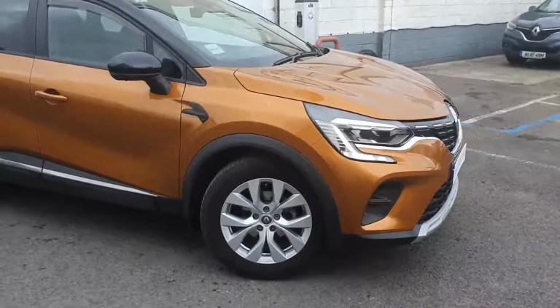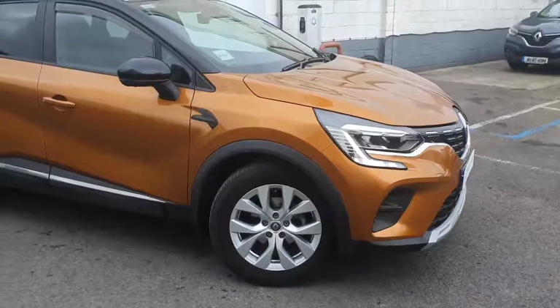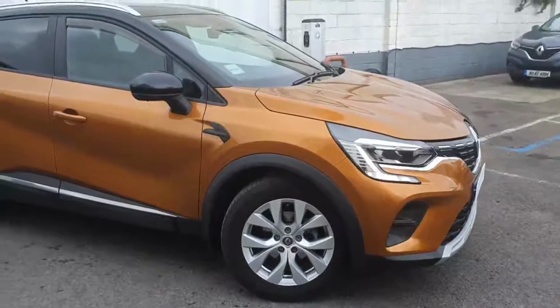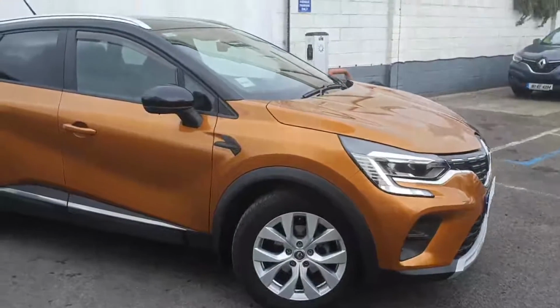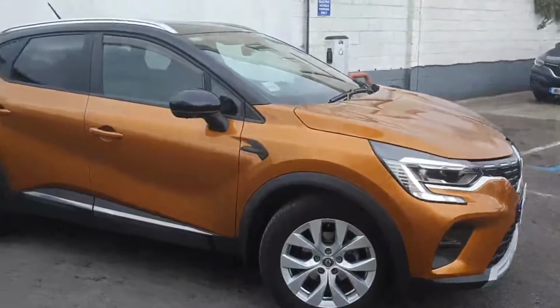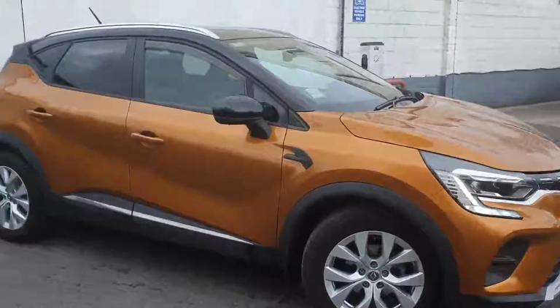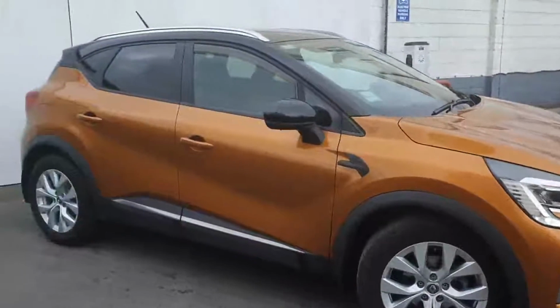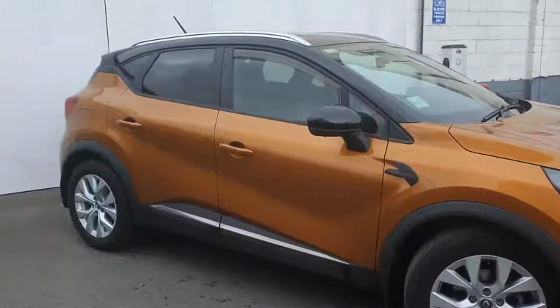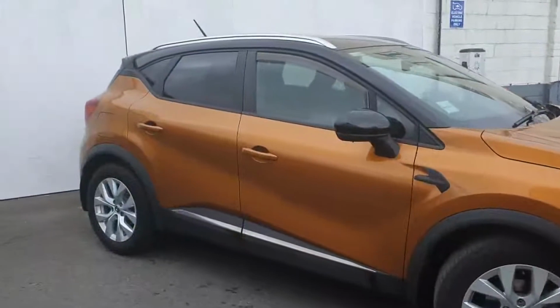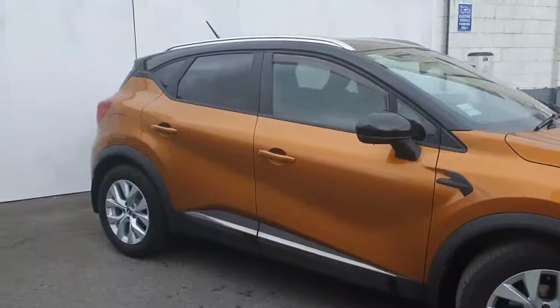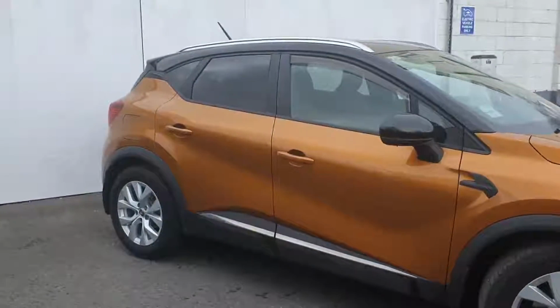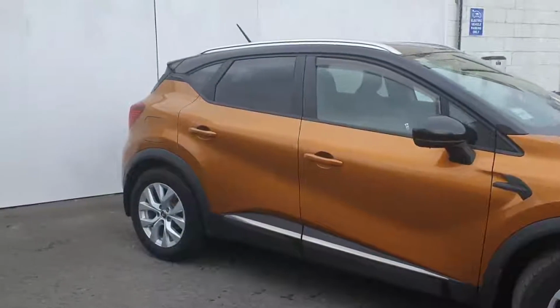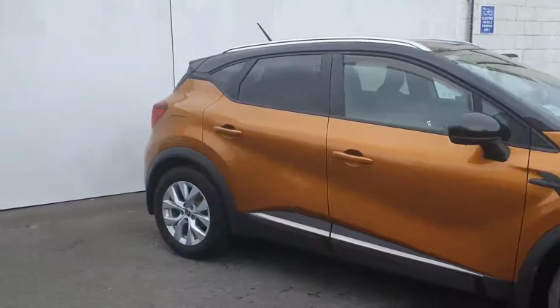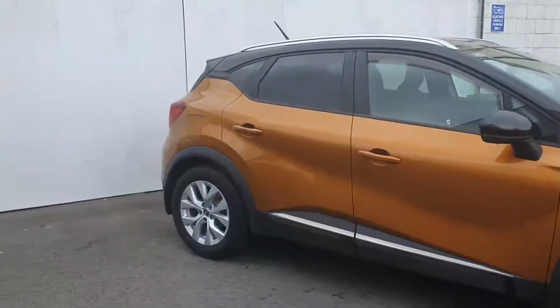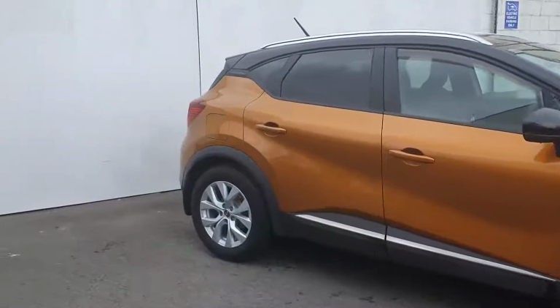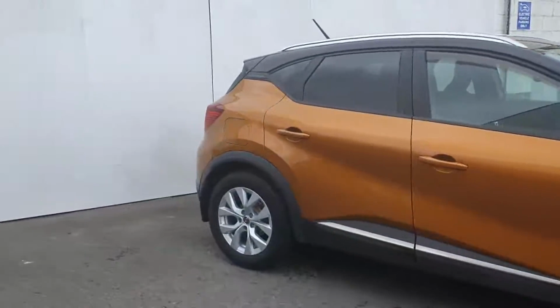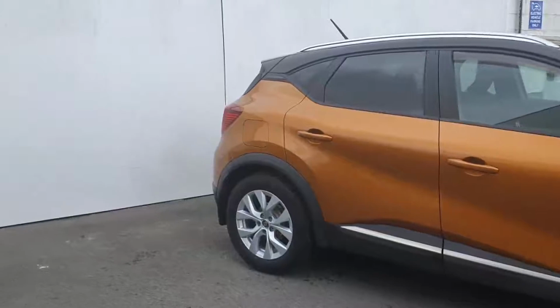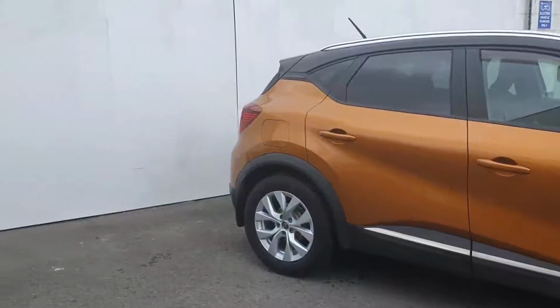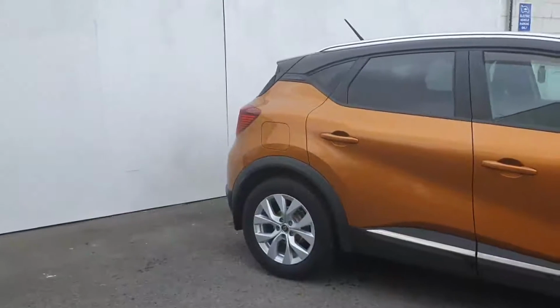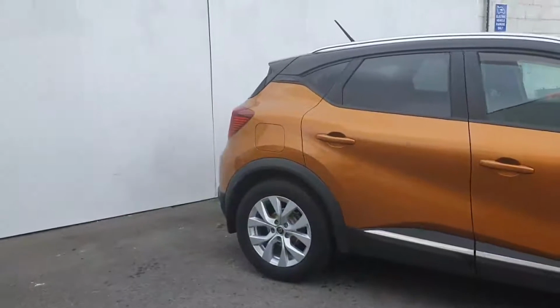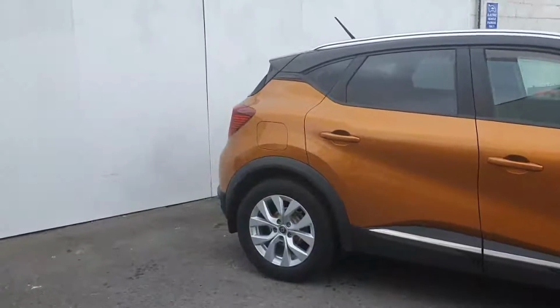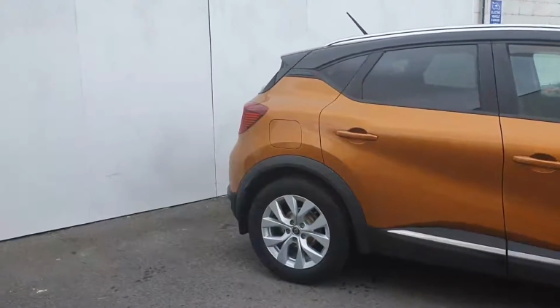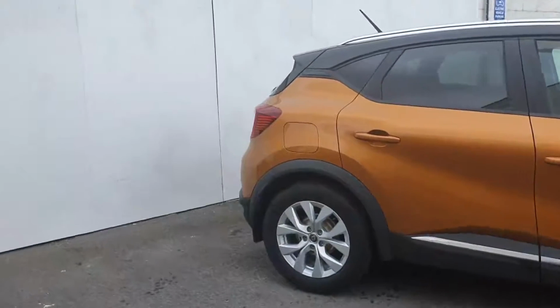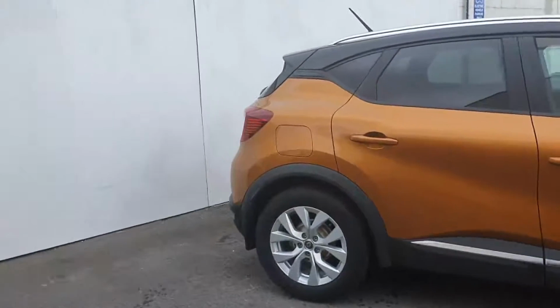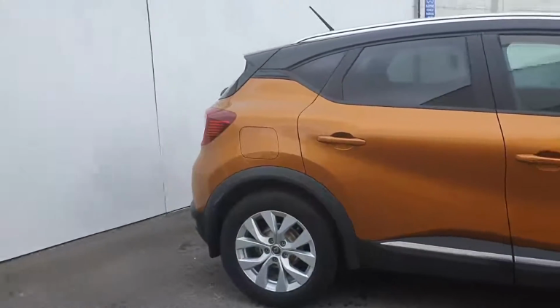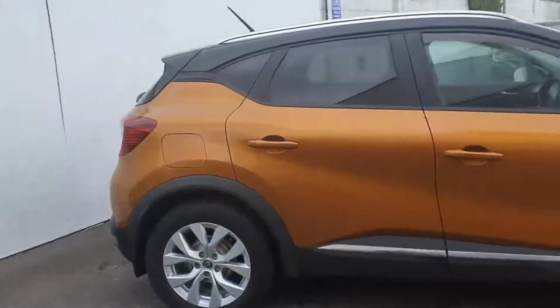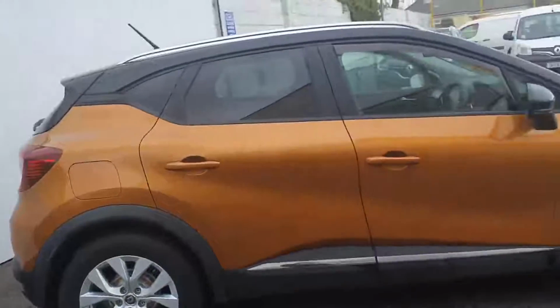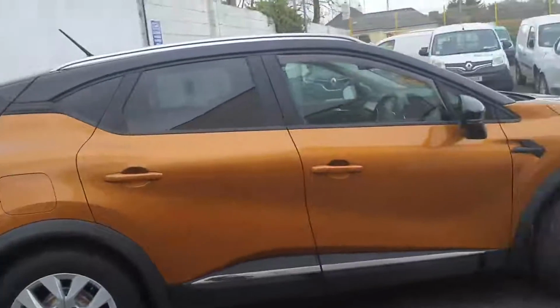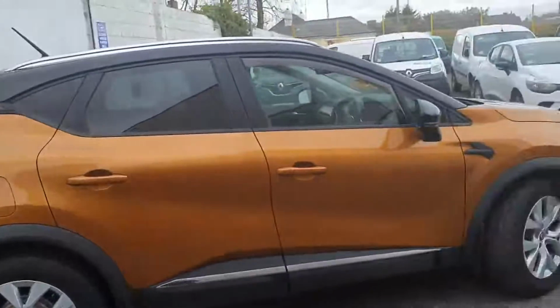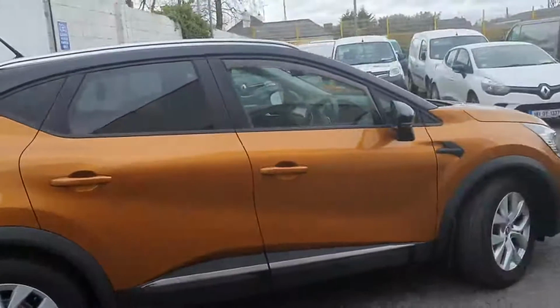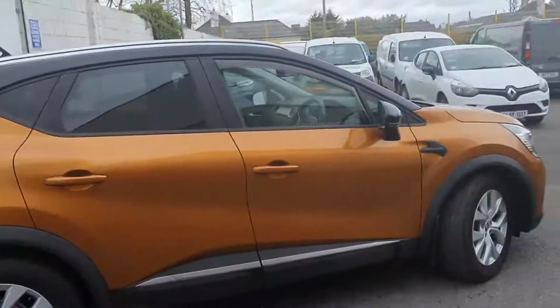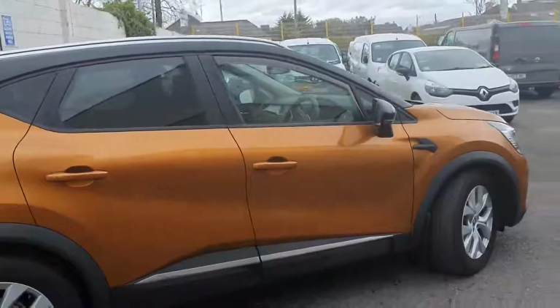Good morning, Peter here at Domella Motors with Mortleash. Just want to give you a quick run through on this 2021 registered Renault Captur Iconic, the TCe90.